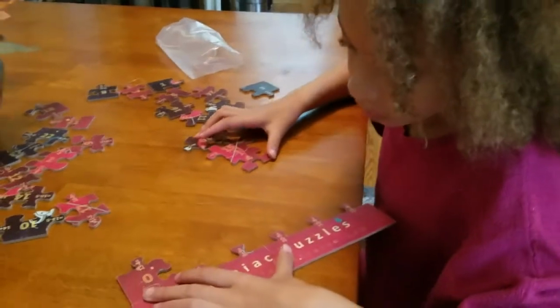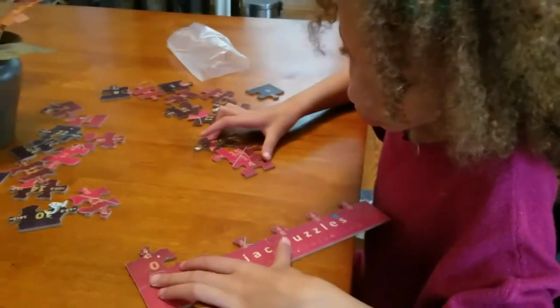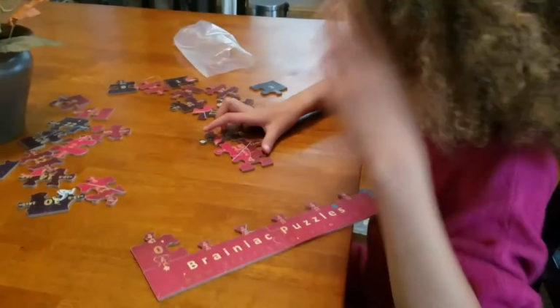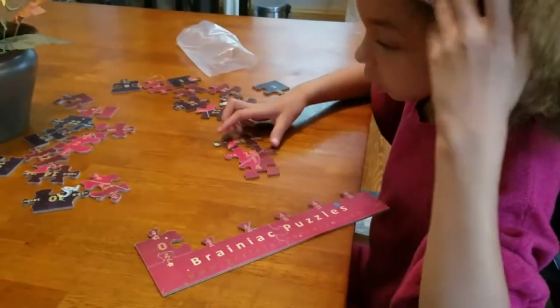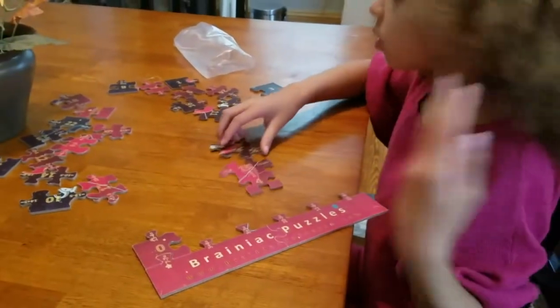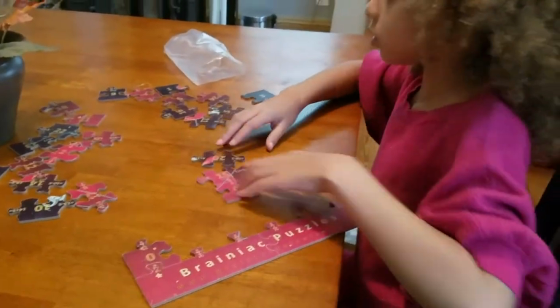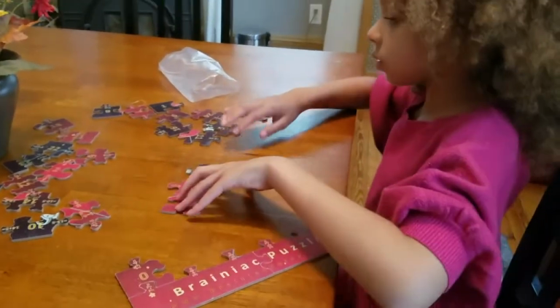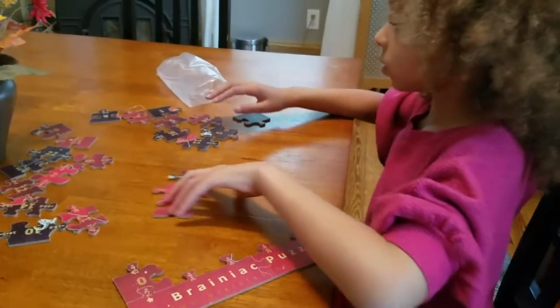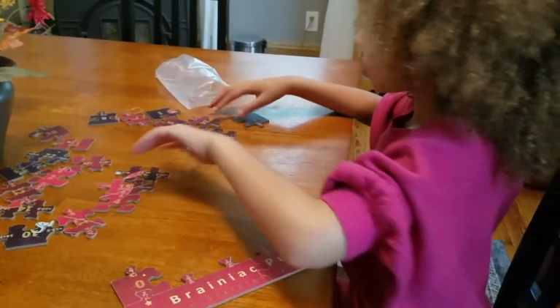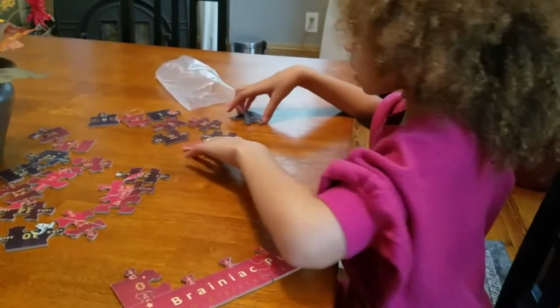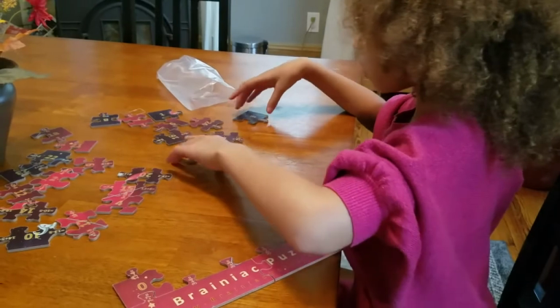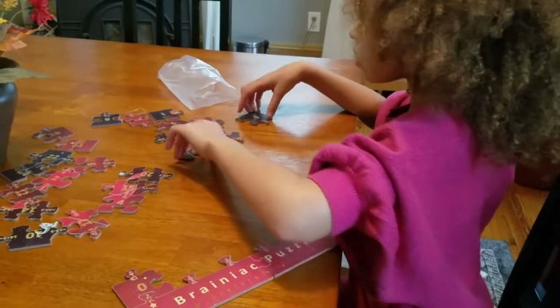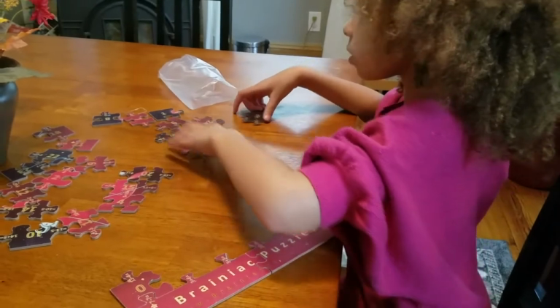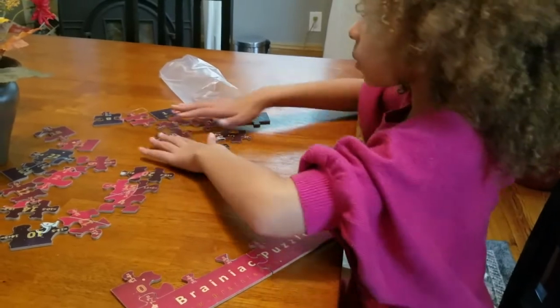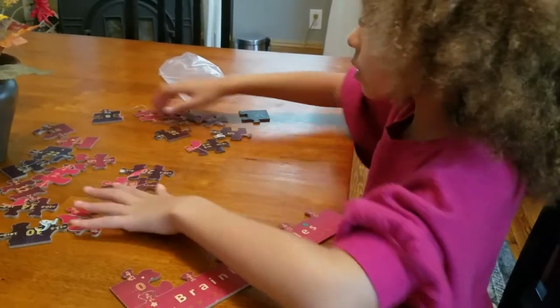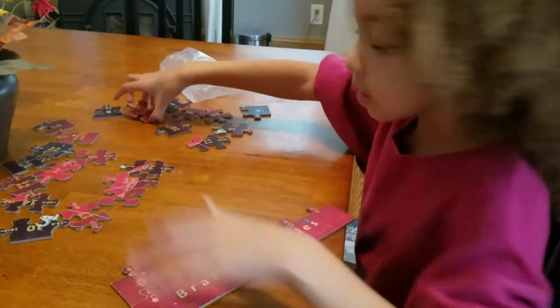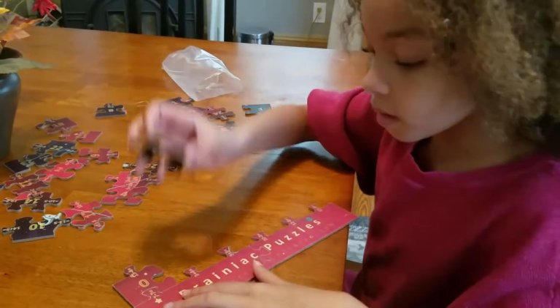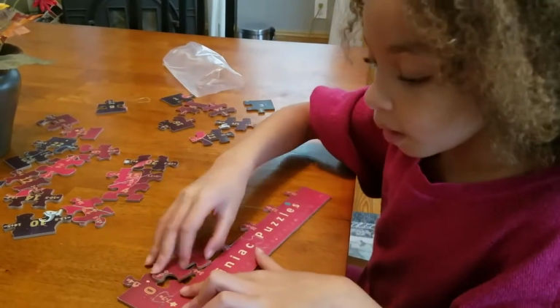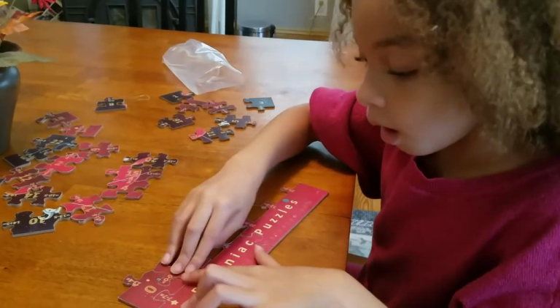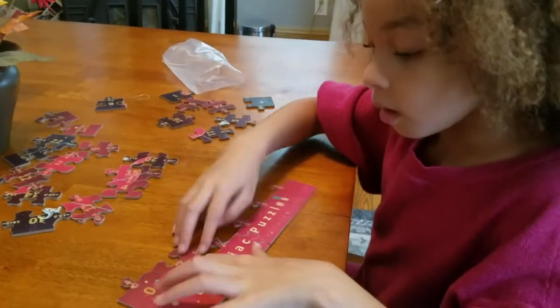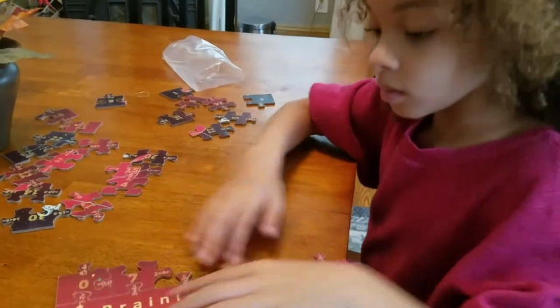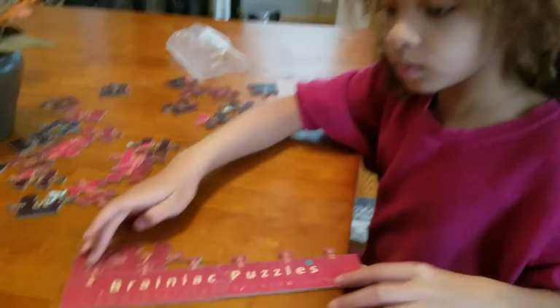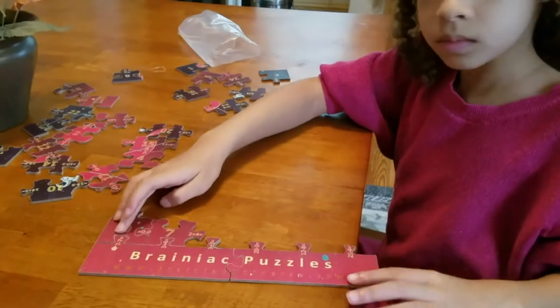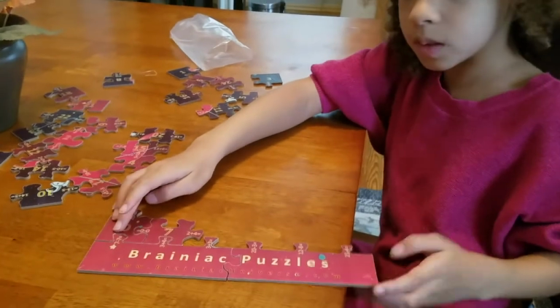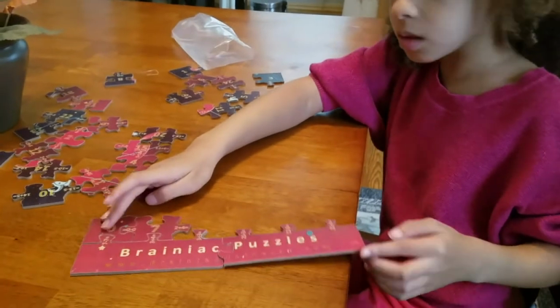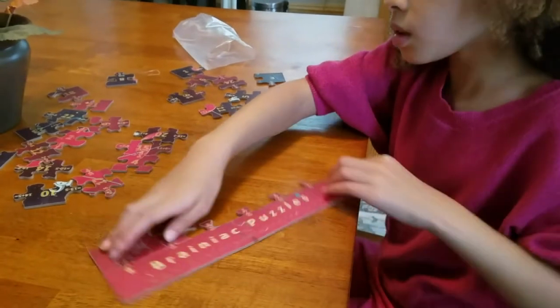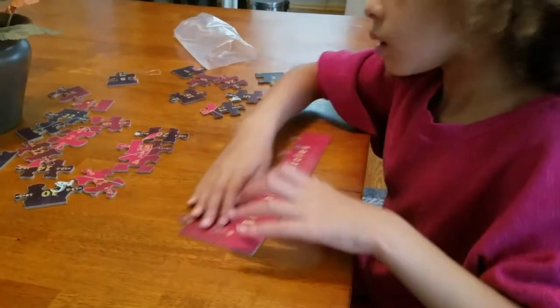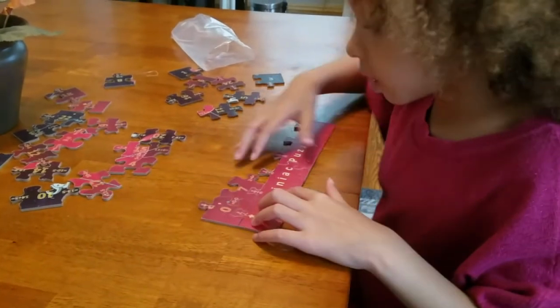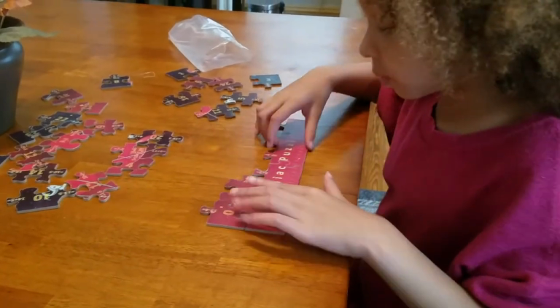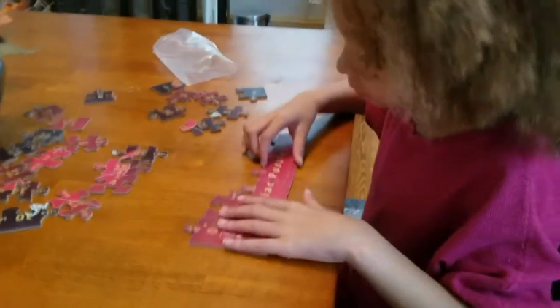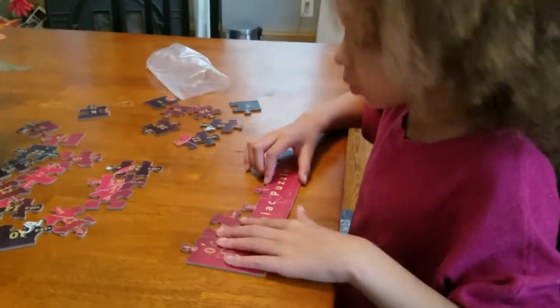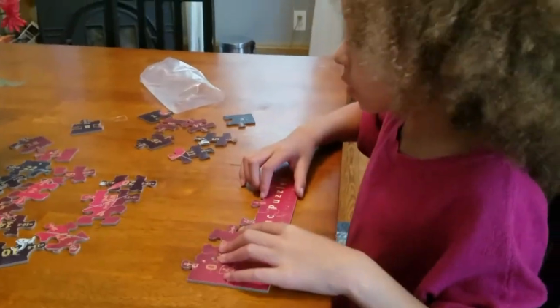Three plus four. Seven. Seven. There's the puzzle. And three plus three.